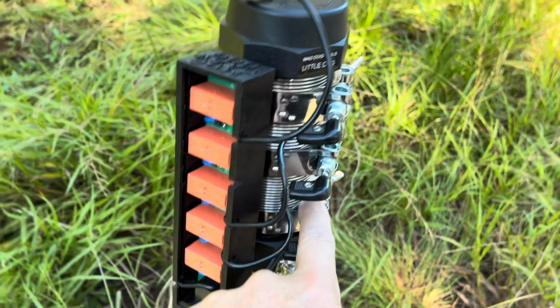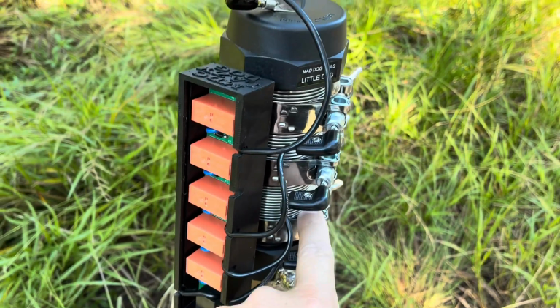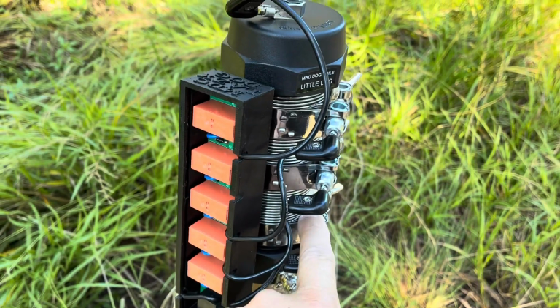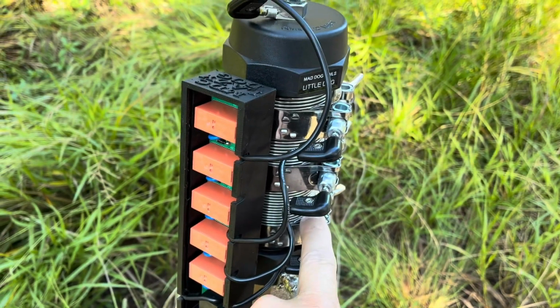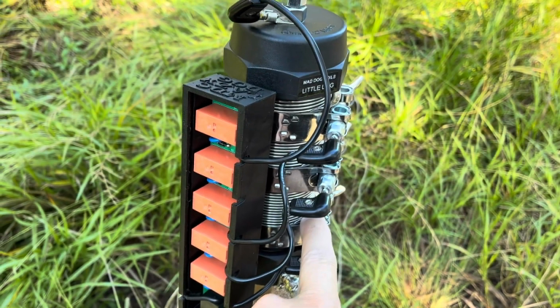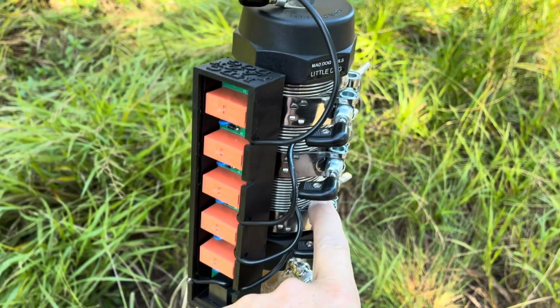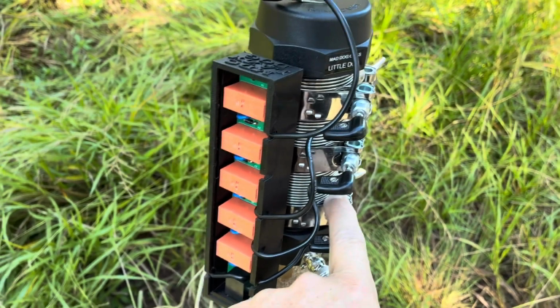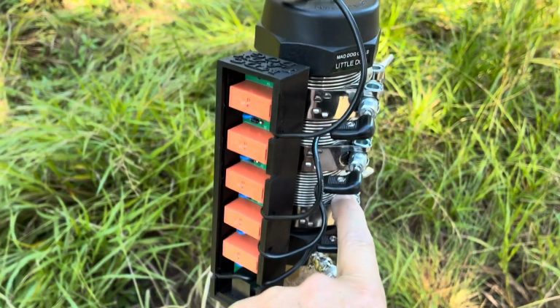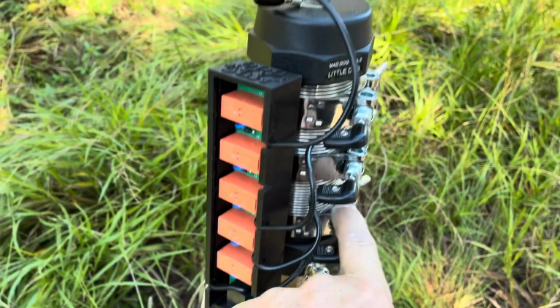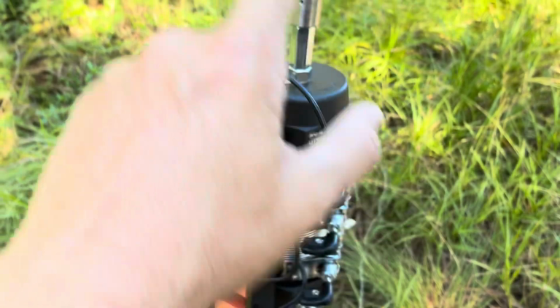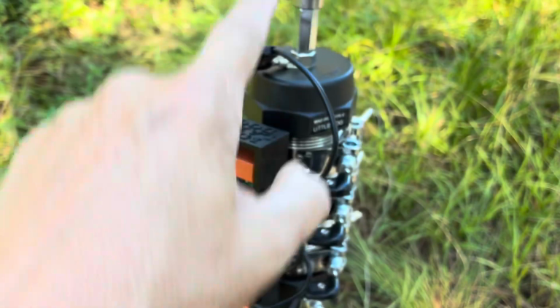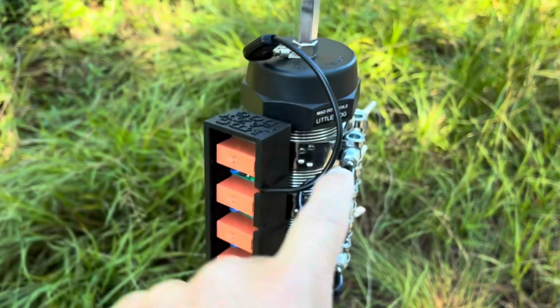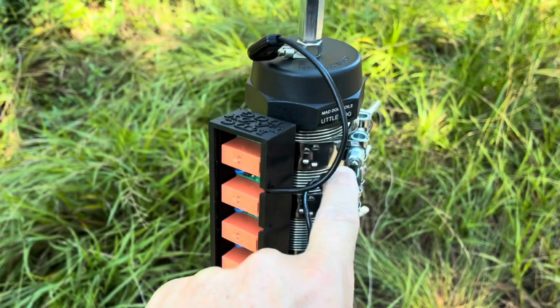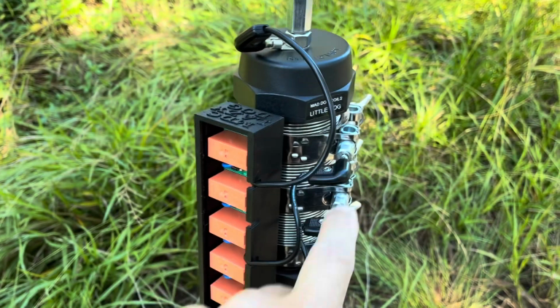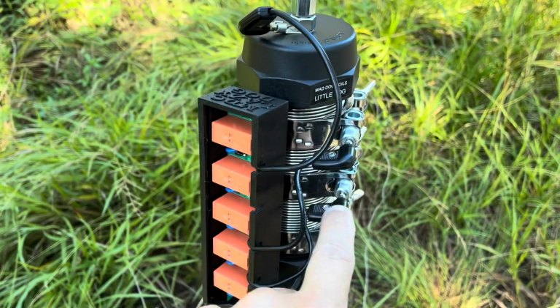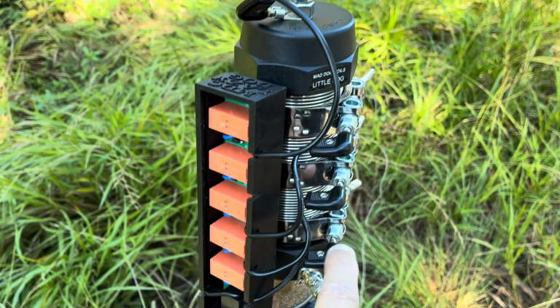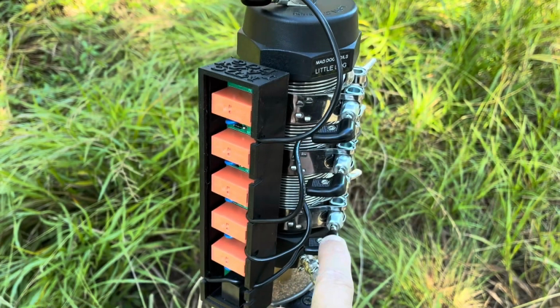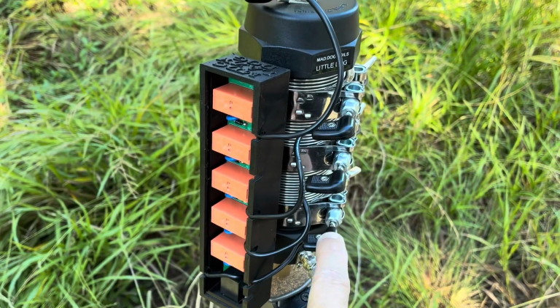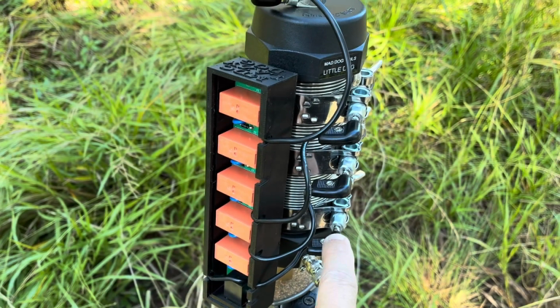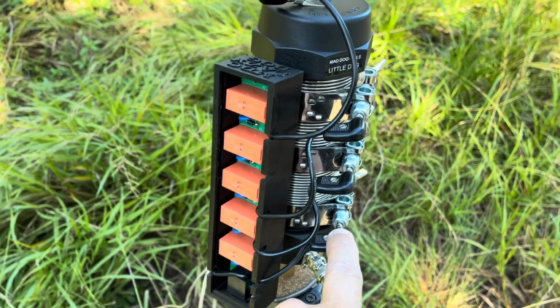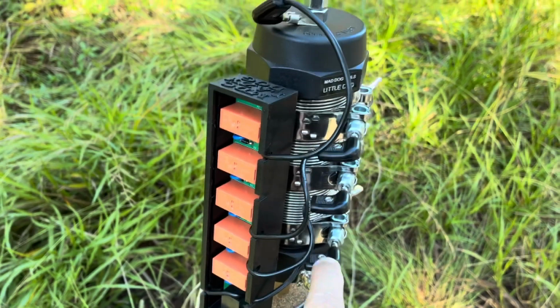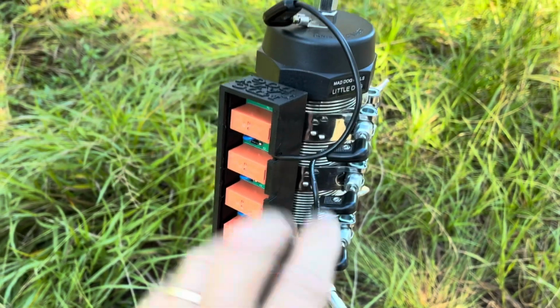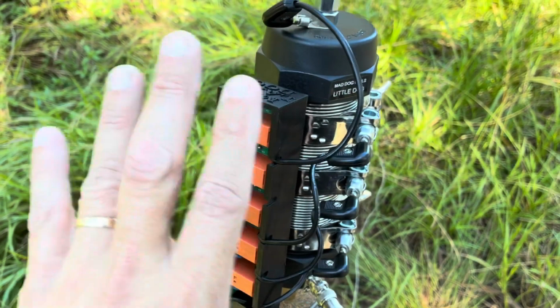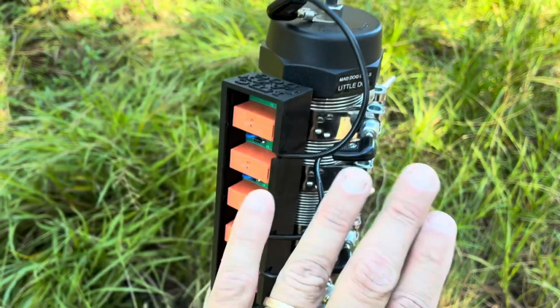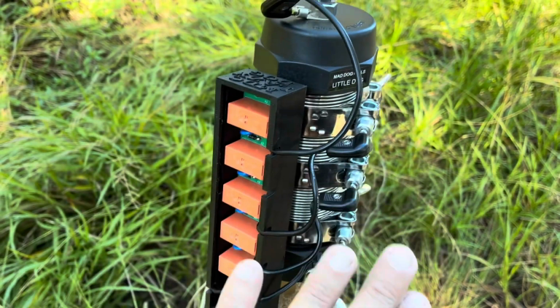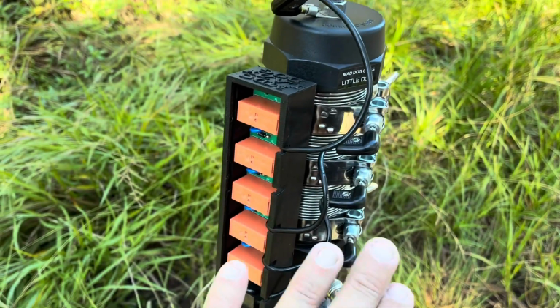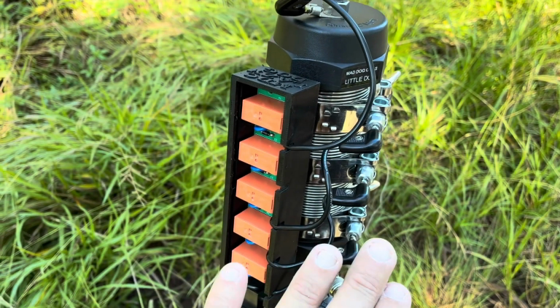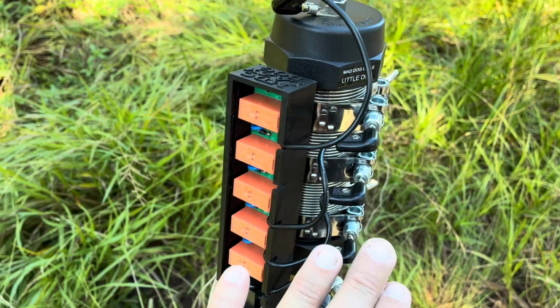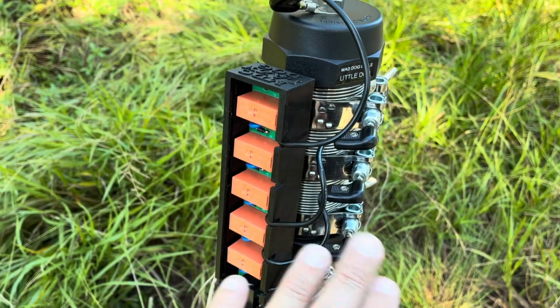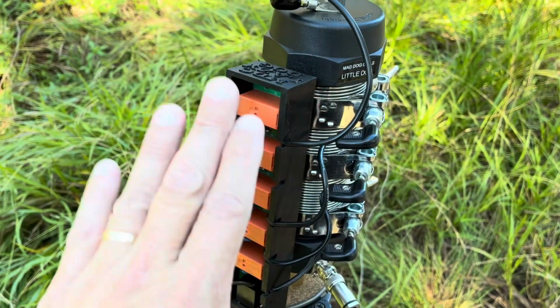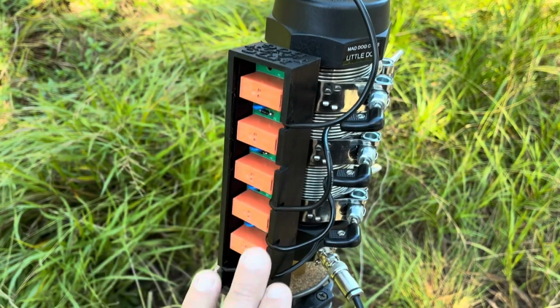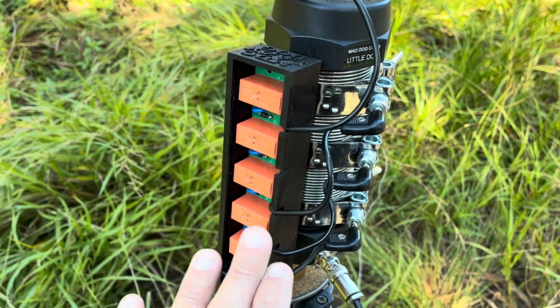I wouldn't be able to get down low enough. So if you did 17, 20, 30, 40 — that would be the max you could do on a little dog using four relays.